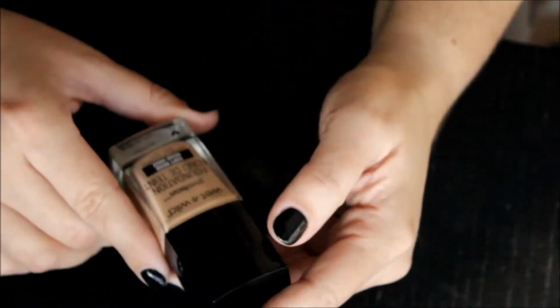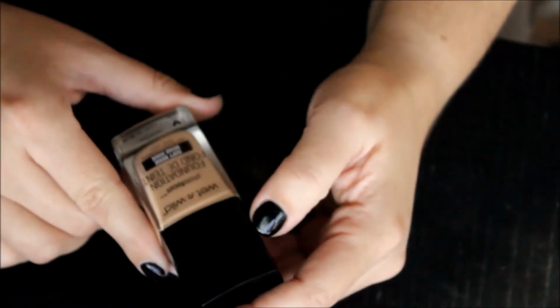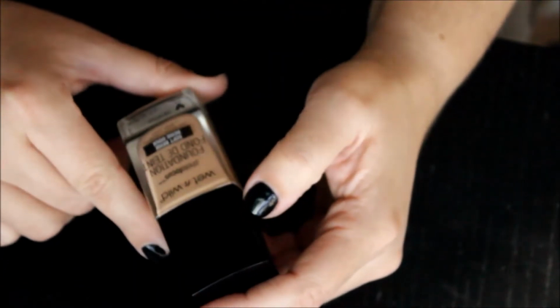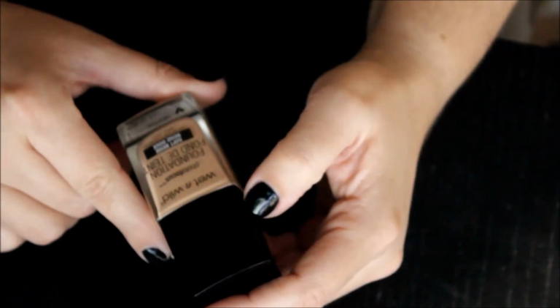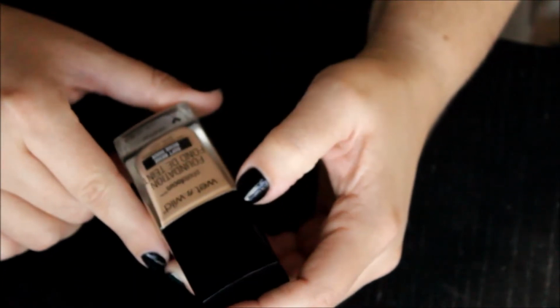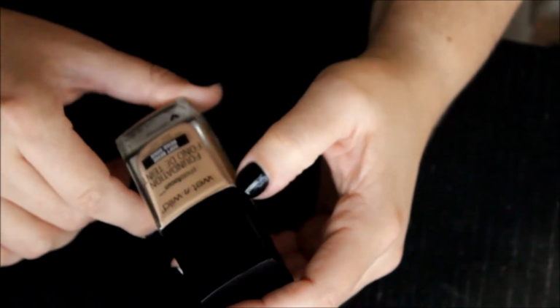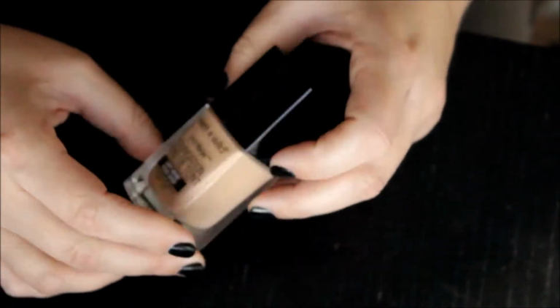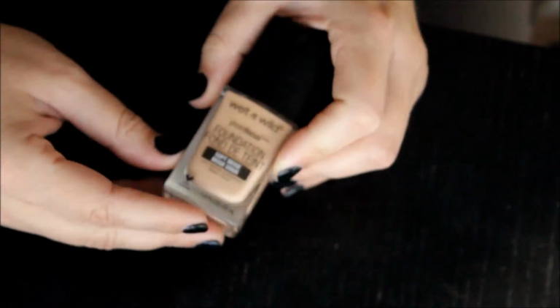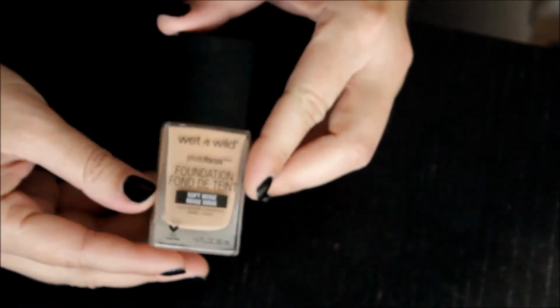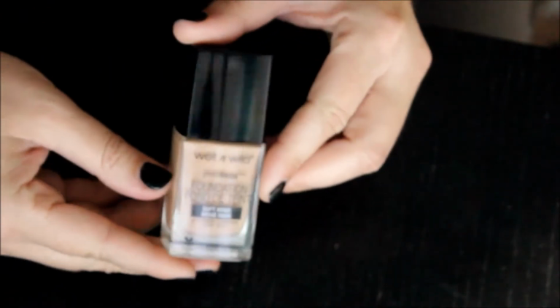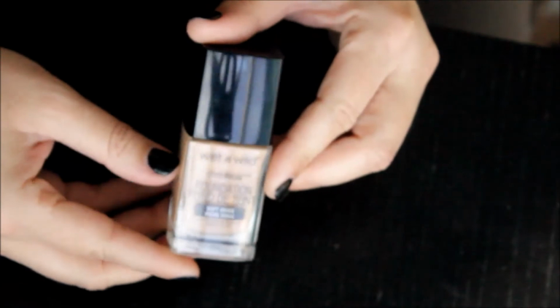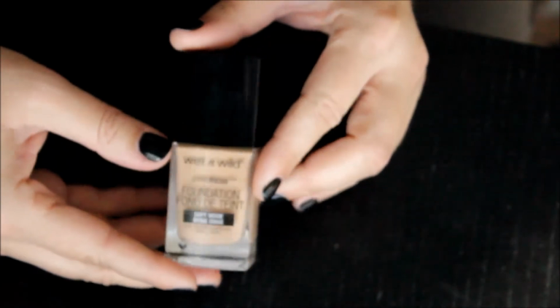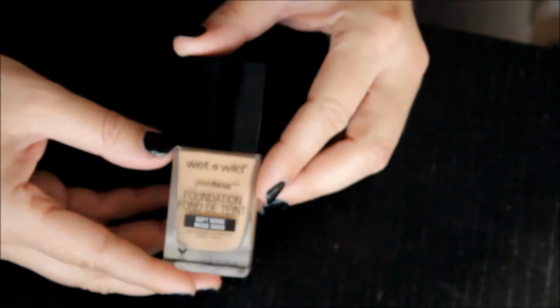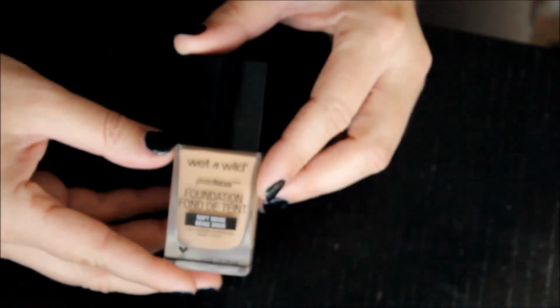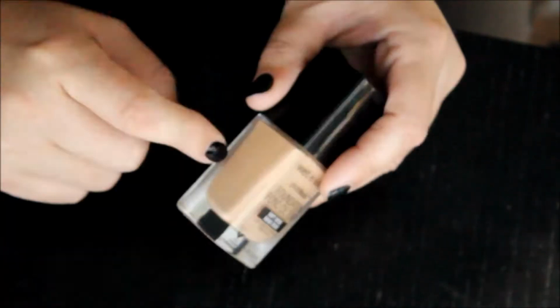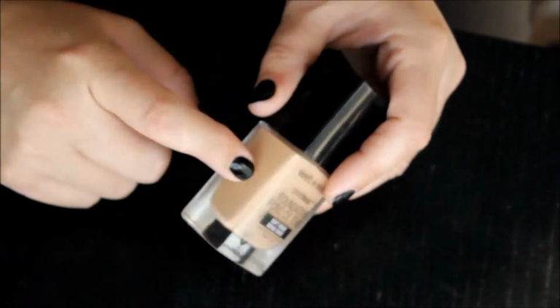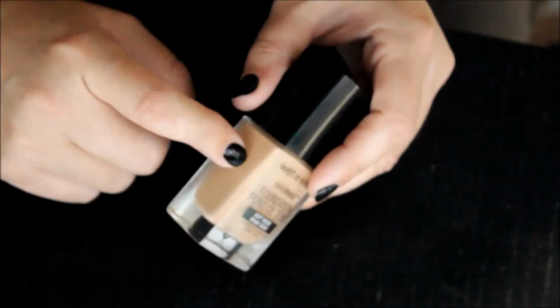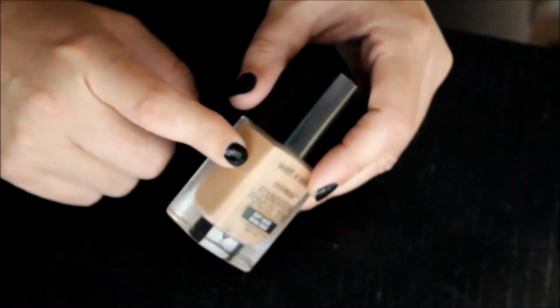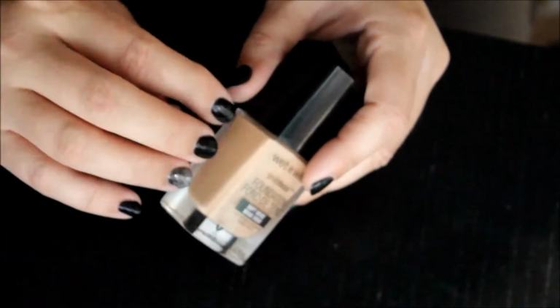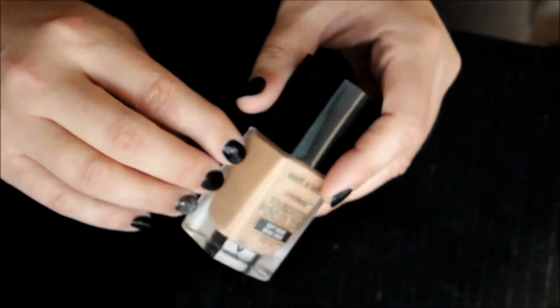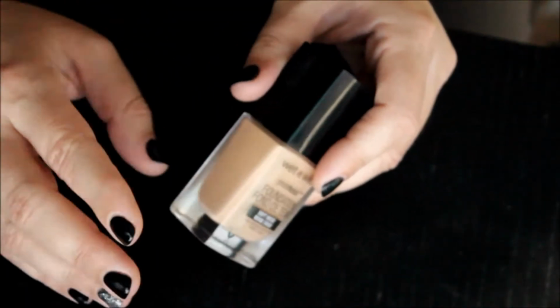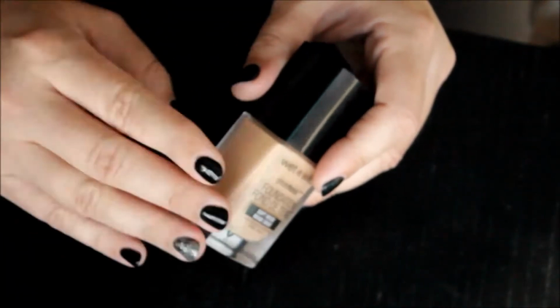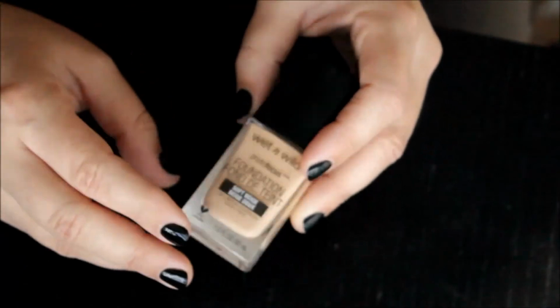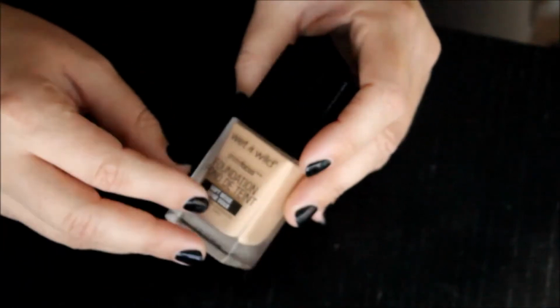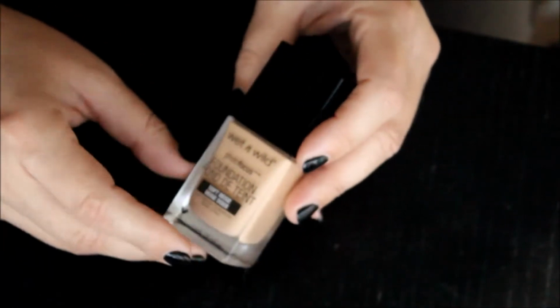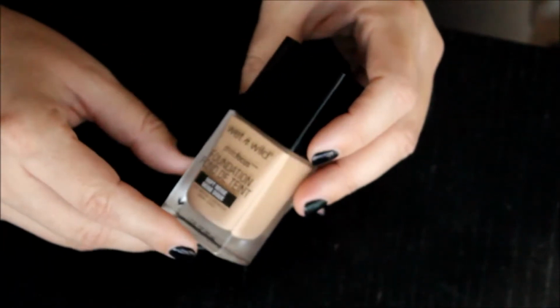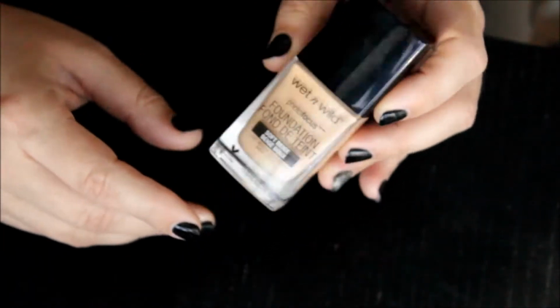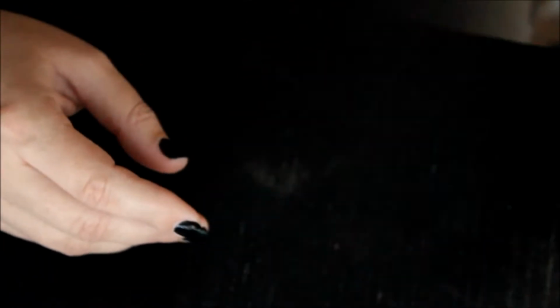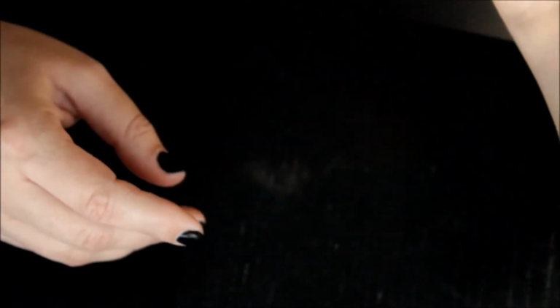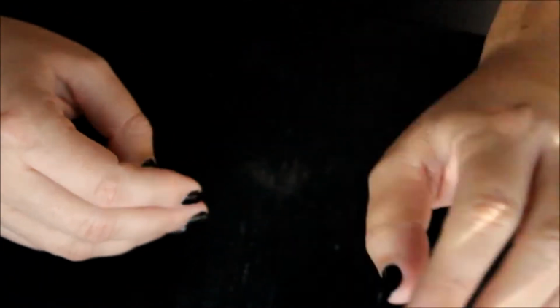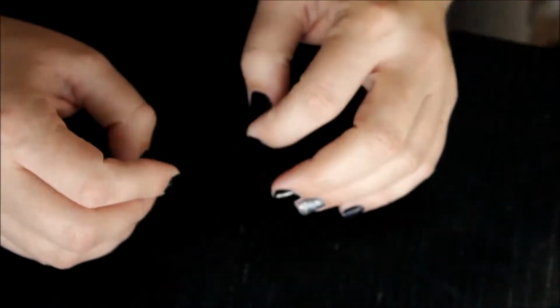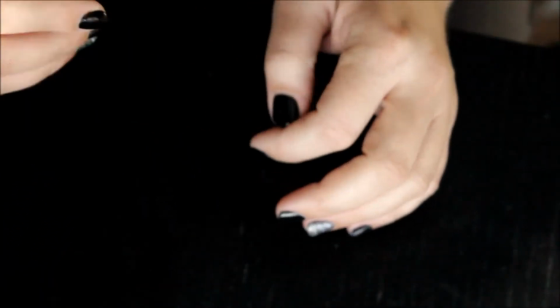Next is the Wet n Wild Photo Focus Foundation. I have it in the color soft beige. It's not a perfect match — I didn't like how it looked on my skin, I didn't like the finish of it. This is going to be going. I'm not going to say much more about that.